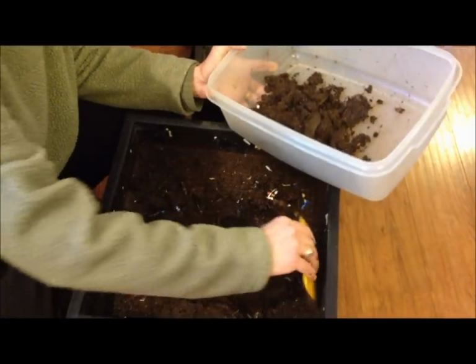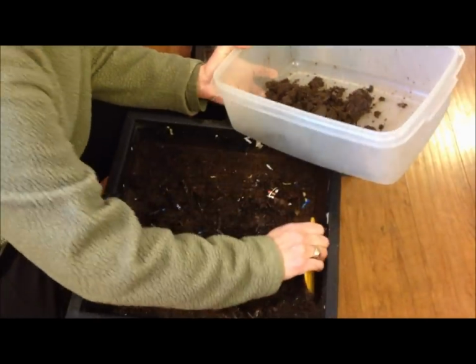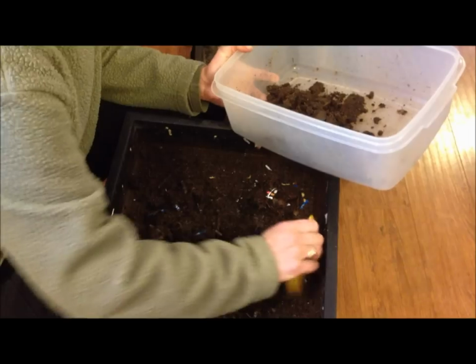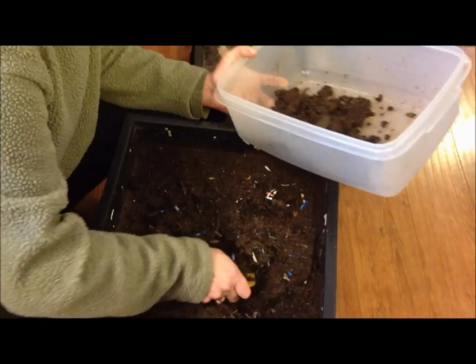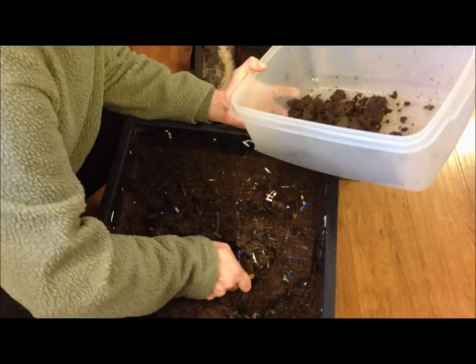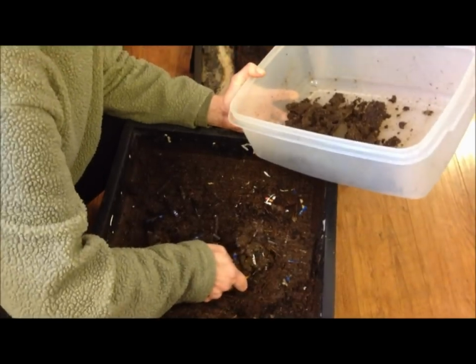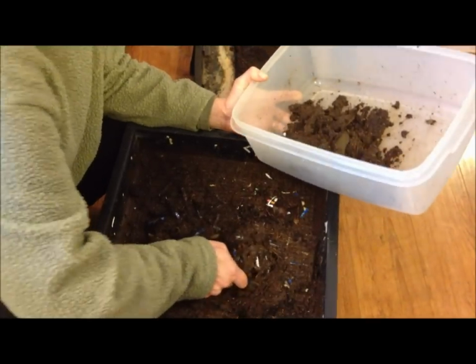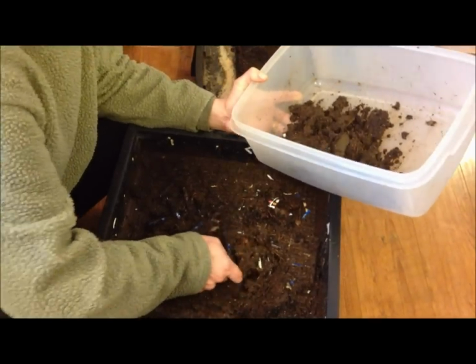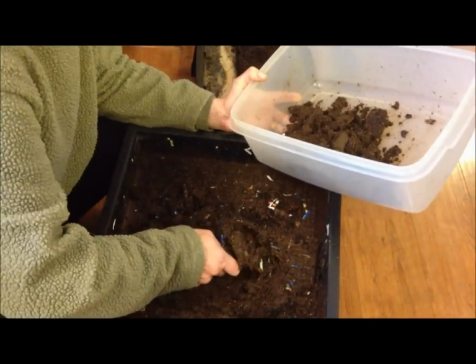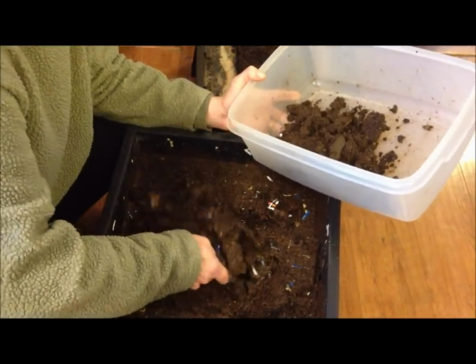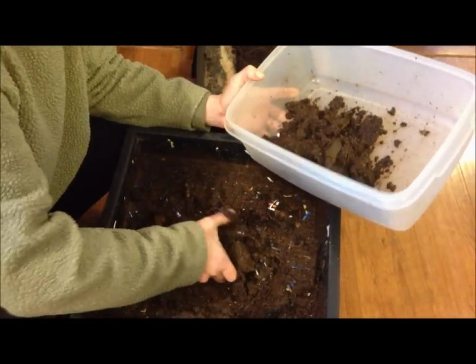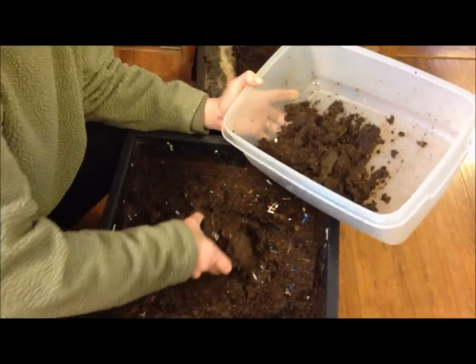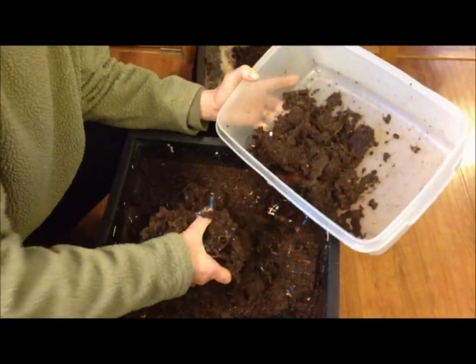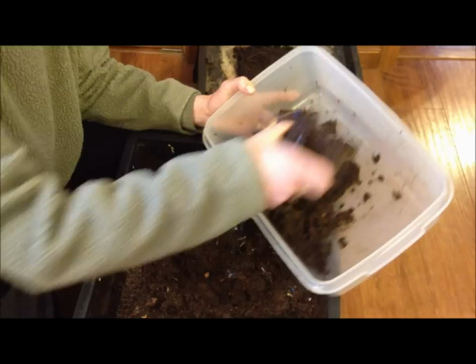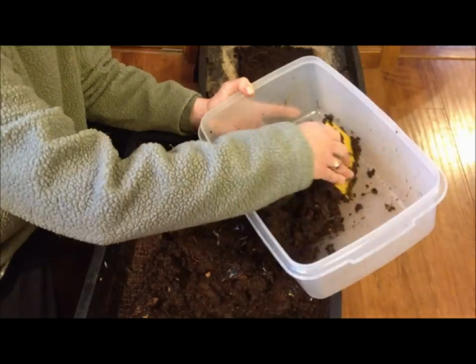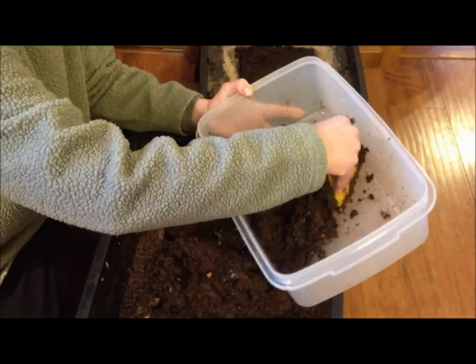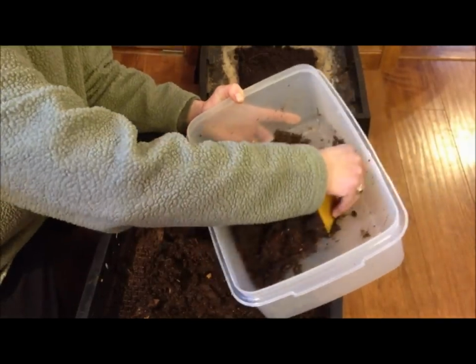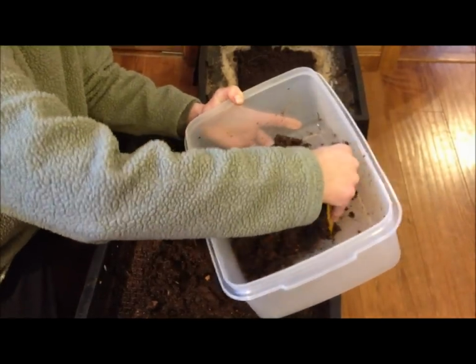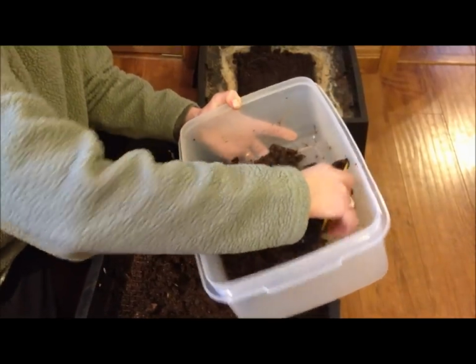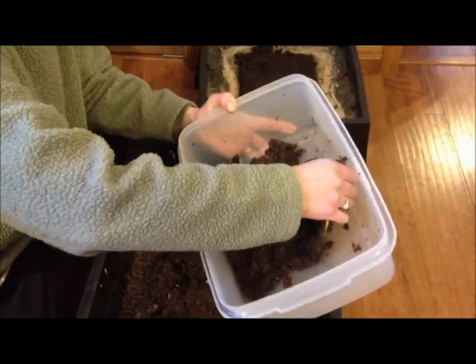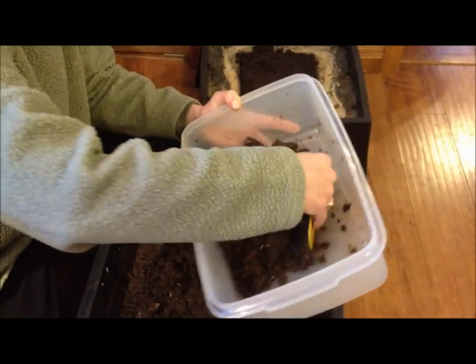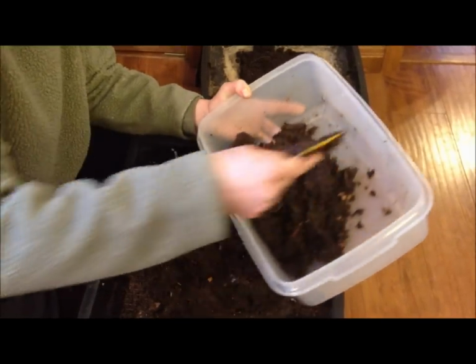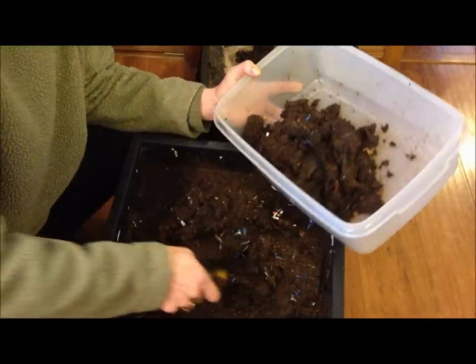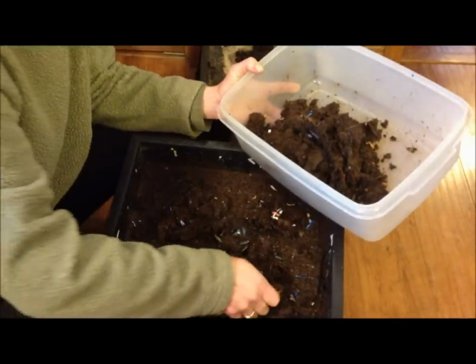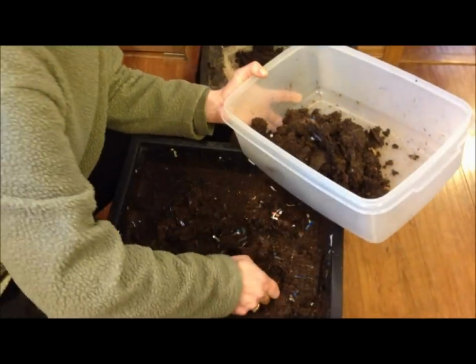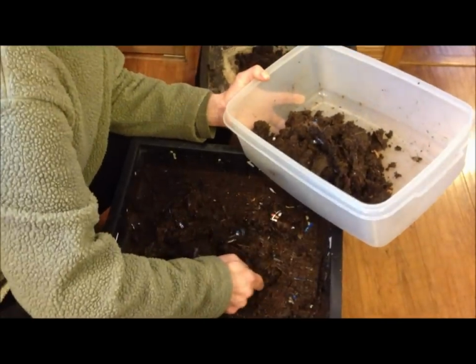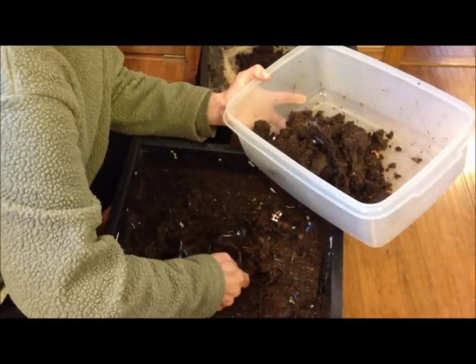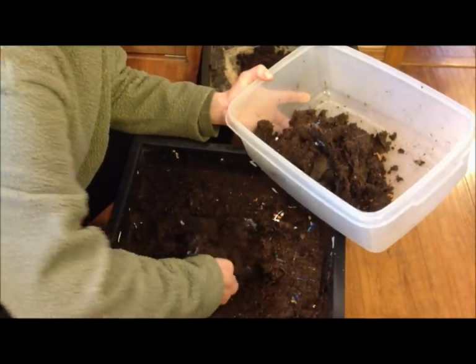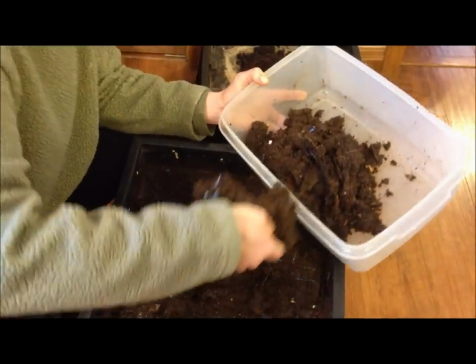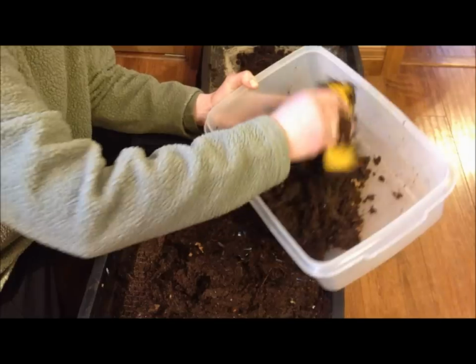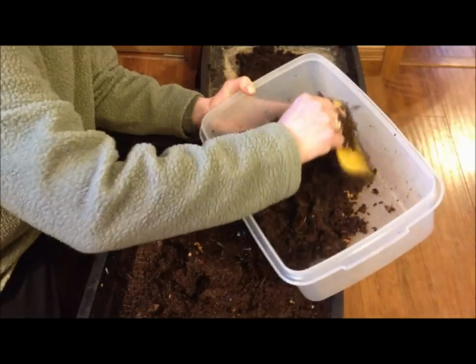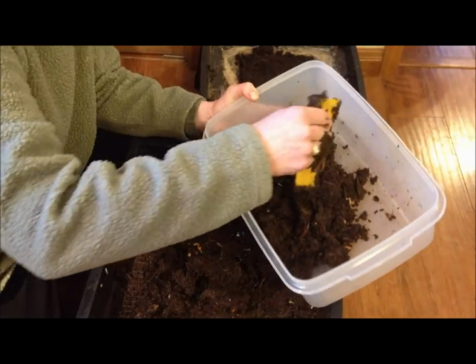This is why I prefer to use a flow-through kind of system instead of the stacking bins, because with stacking bins it just seems like no matter how long they sit, there's always going to be some worms left over in them.